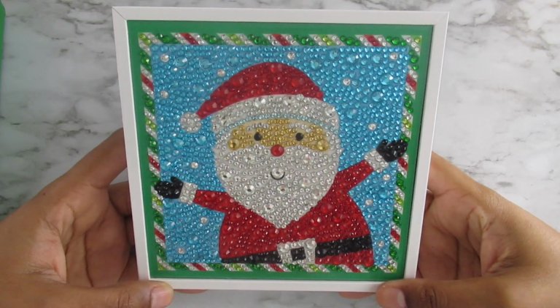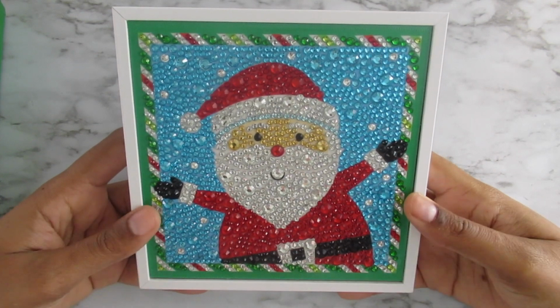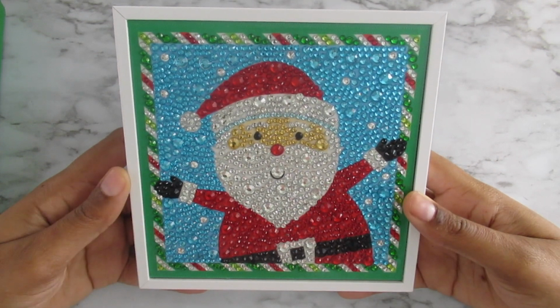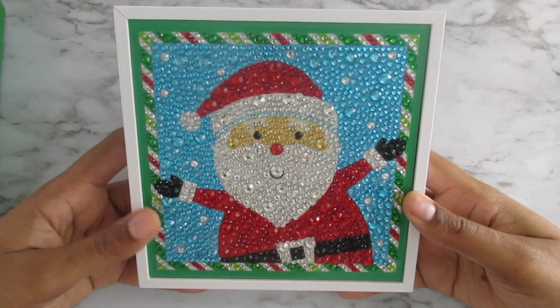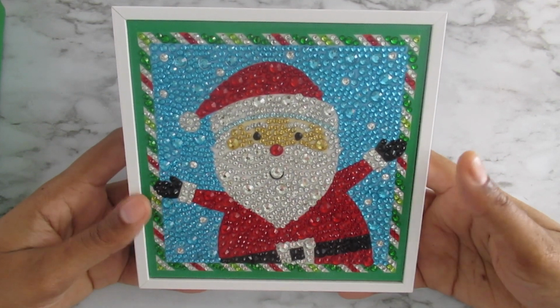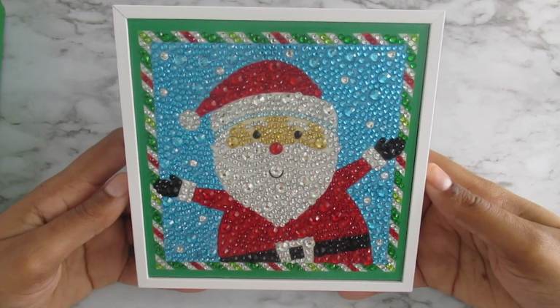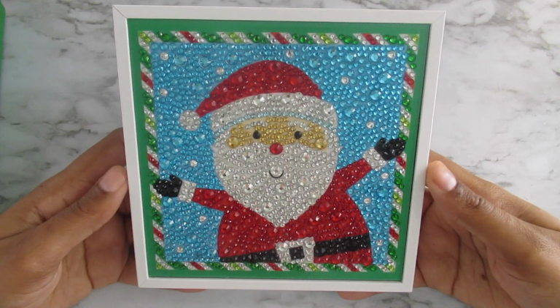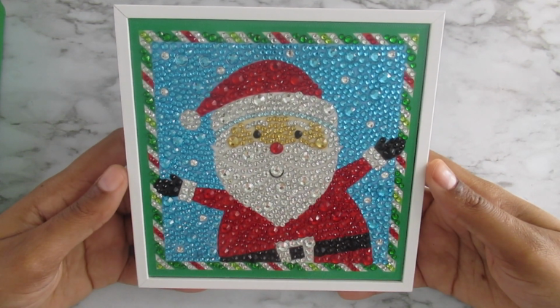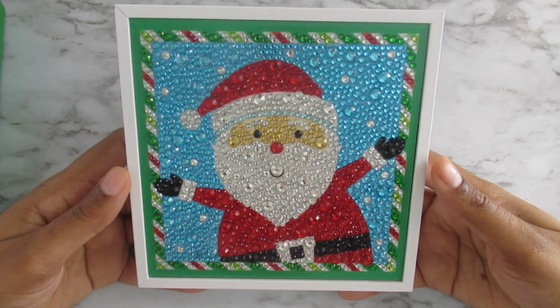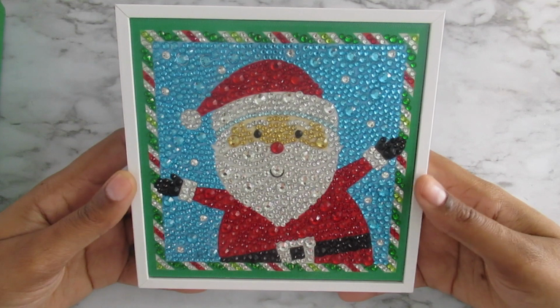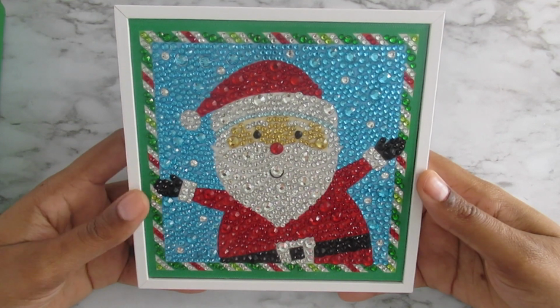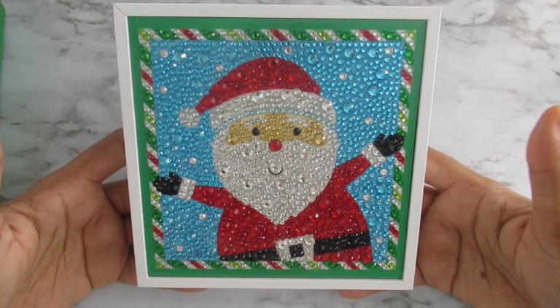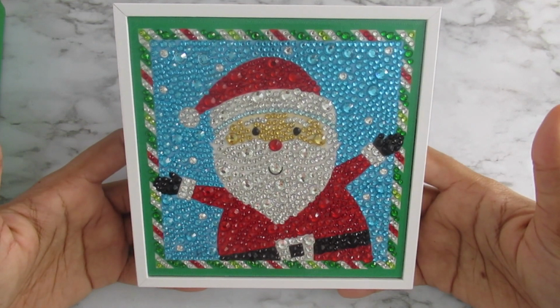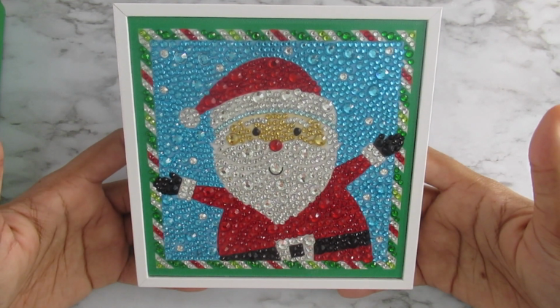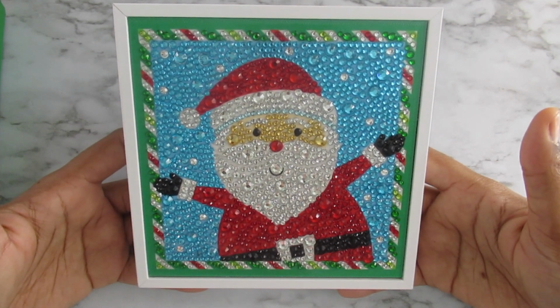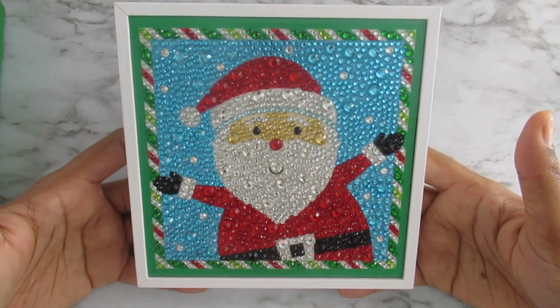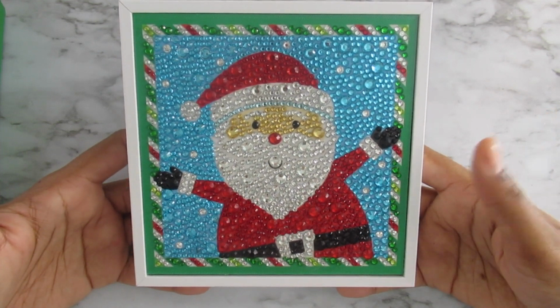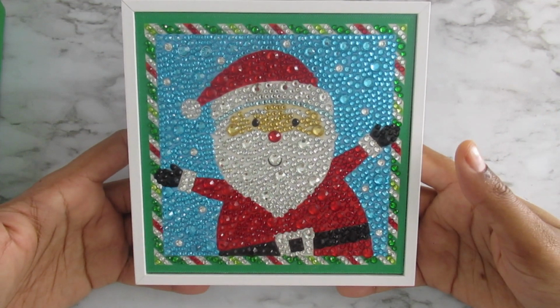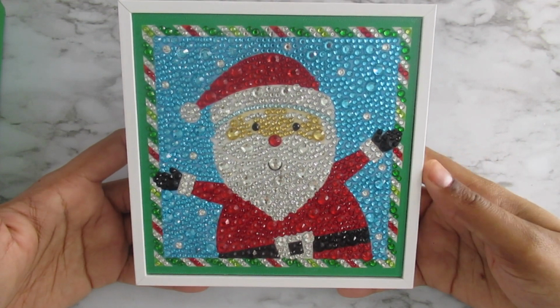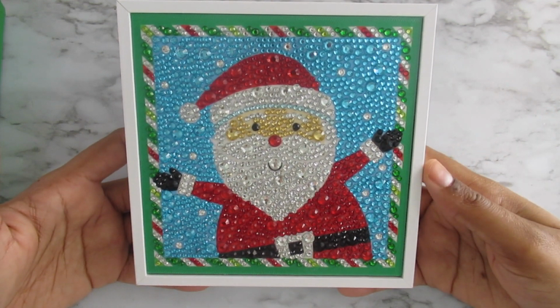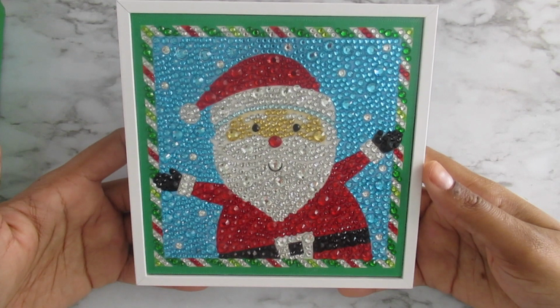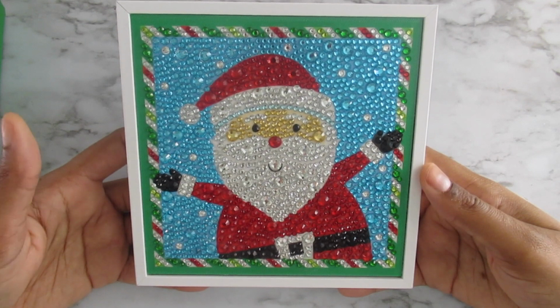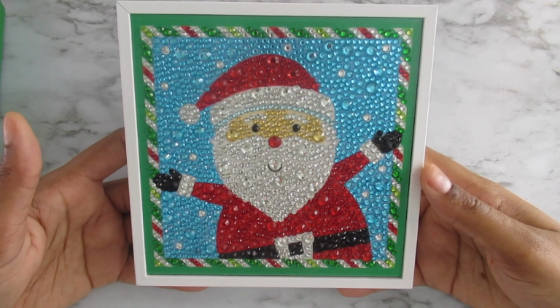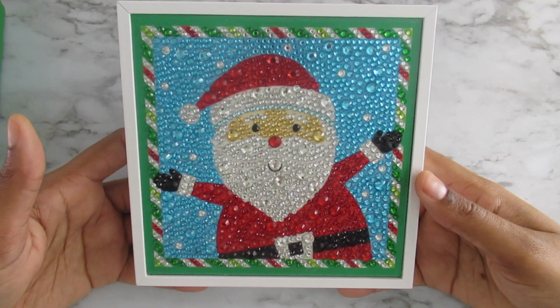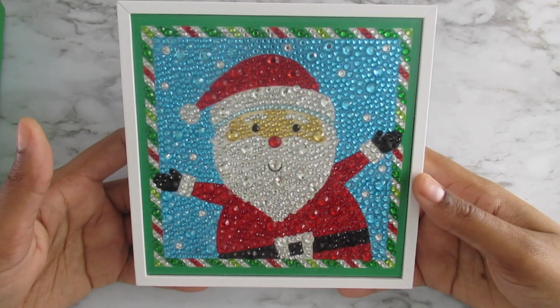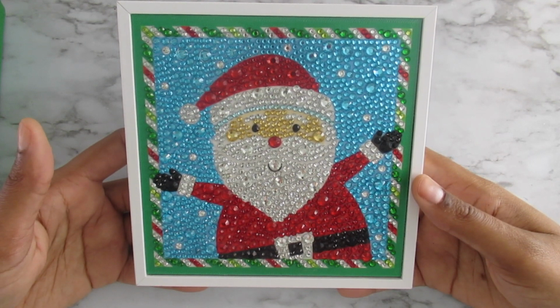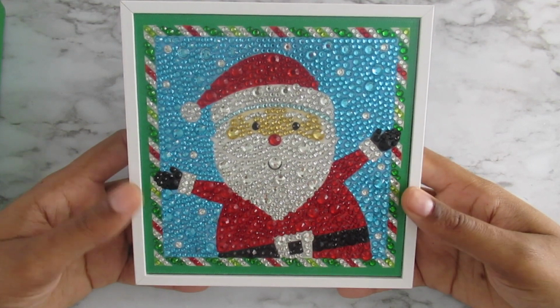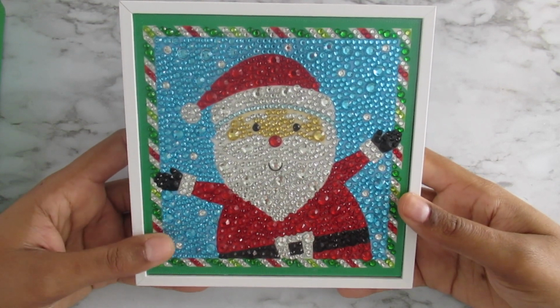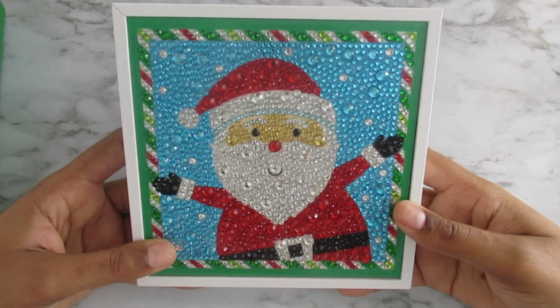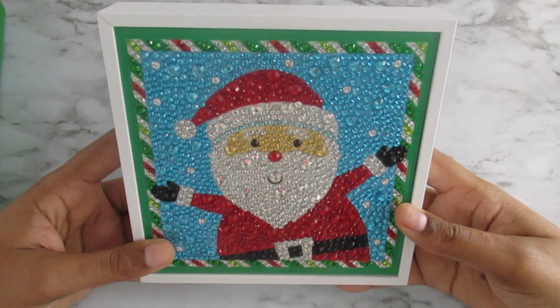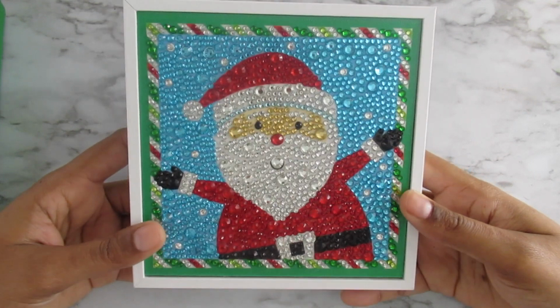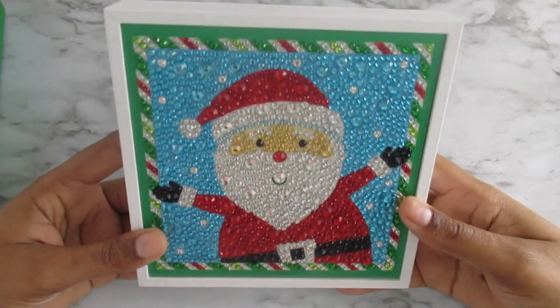I finished it in like one sitting — about an hour or so — which was cool because I really thought when I looked at it that it would take longer than that for some reason. But it didn't; it was a fairly quick project.